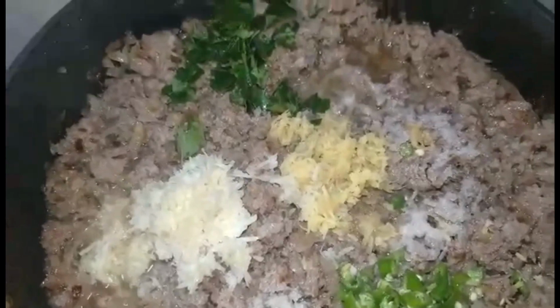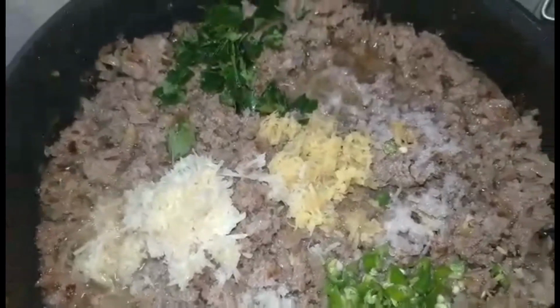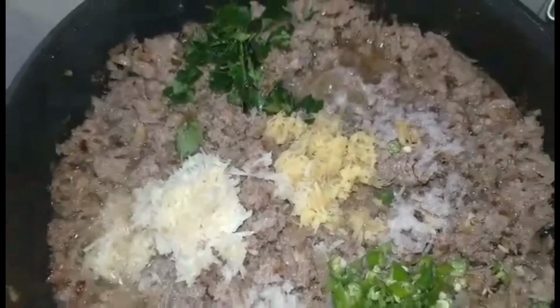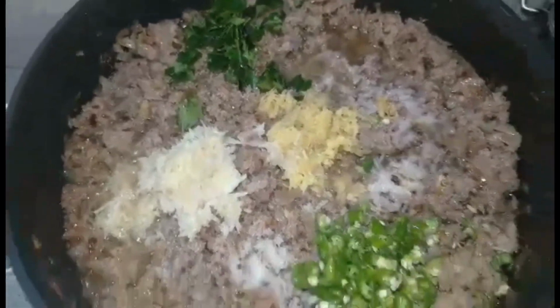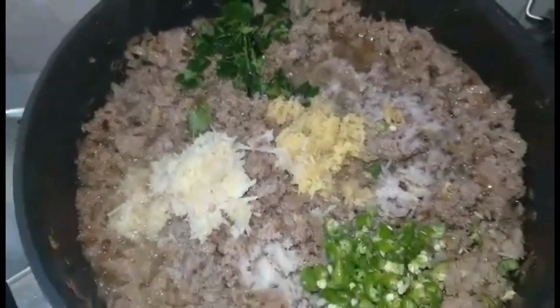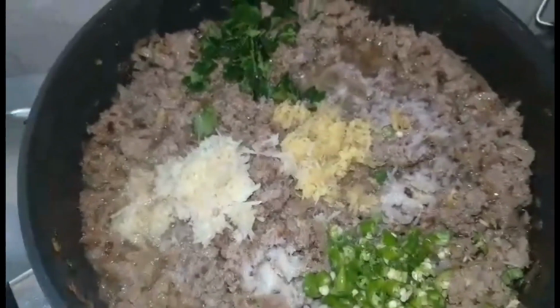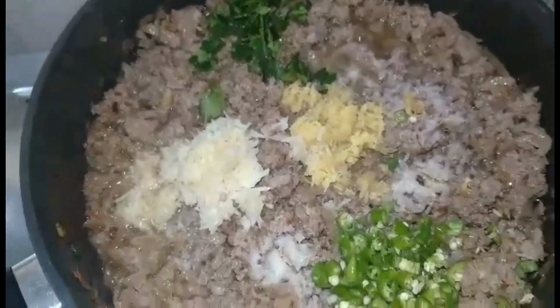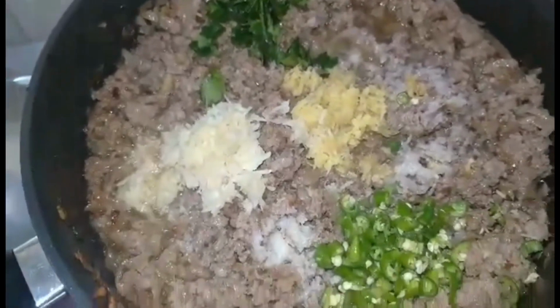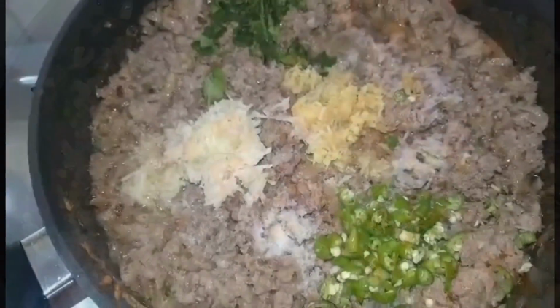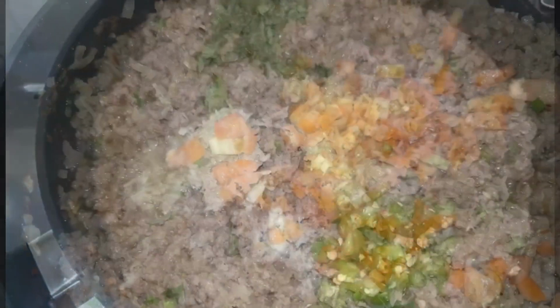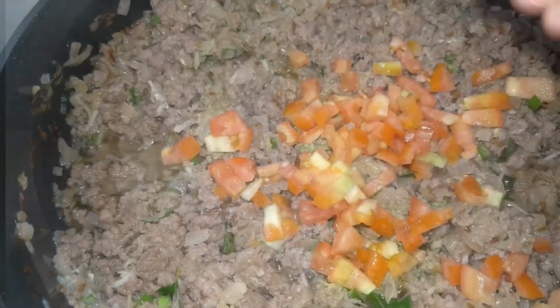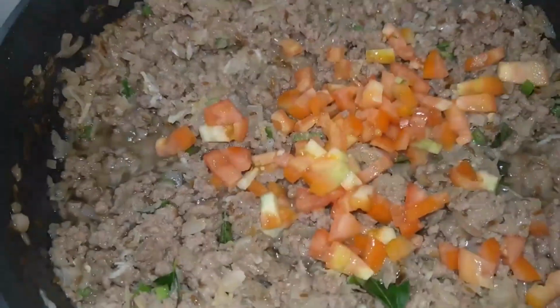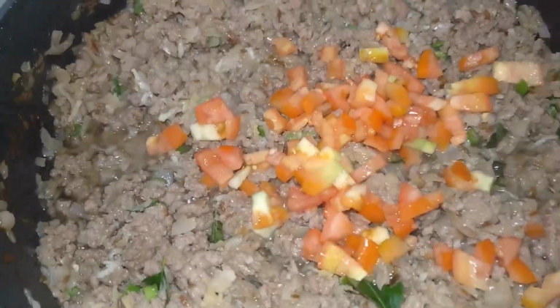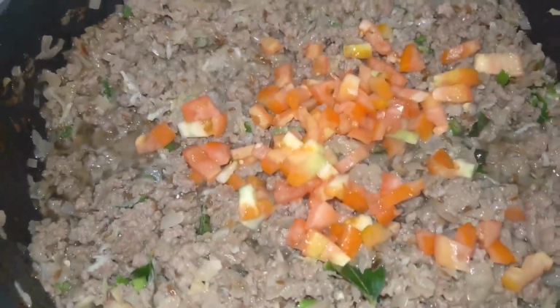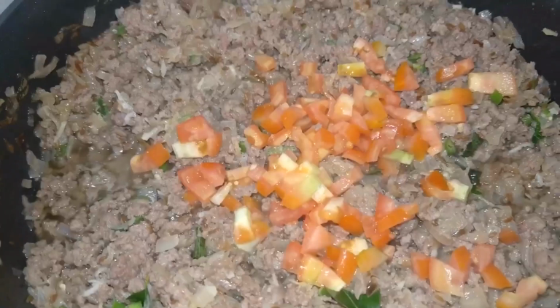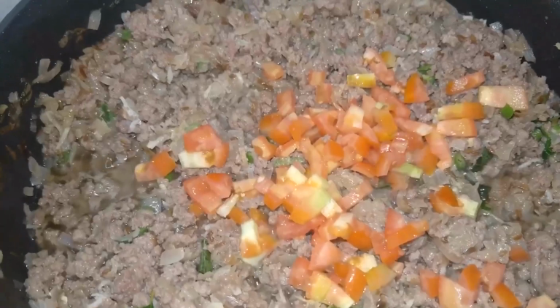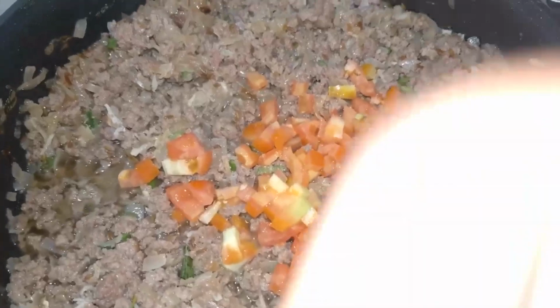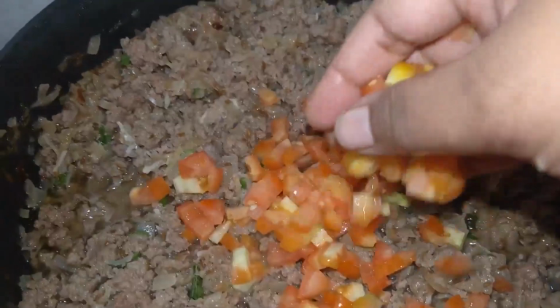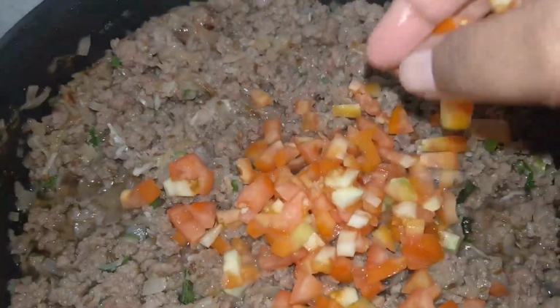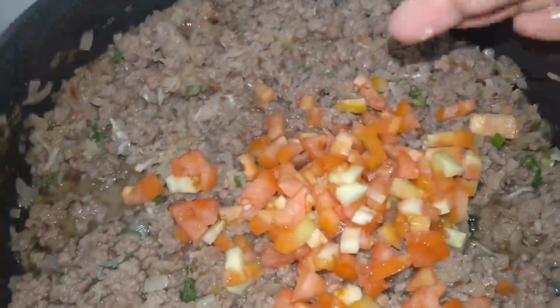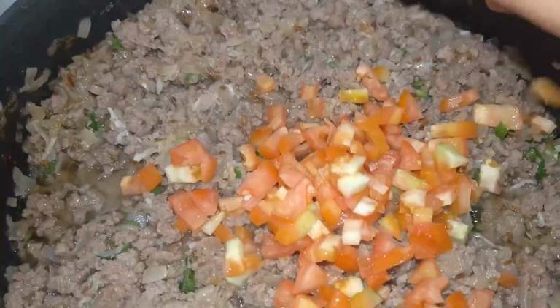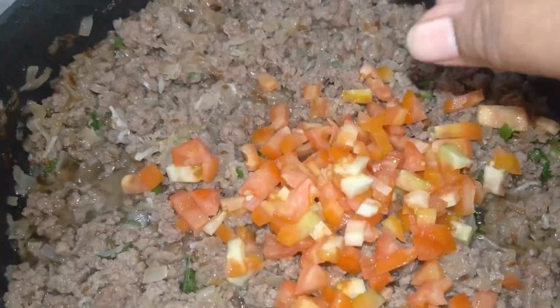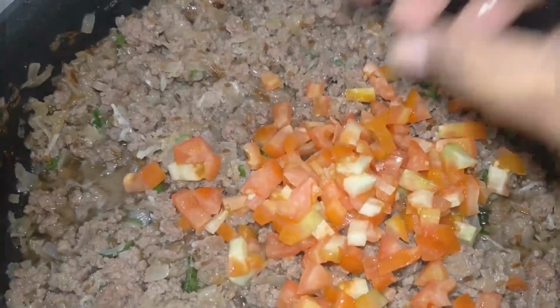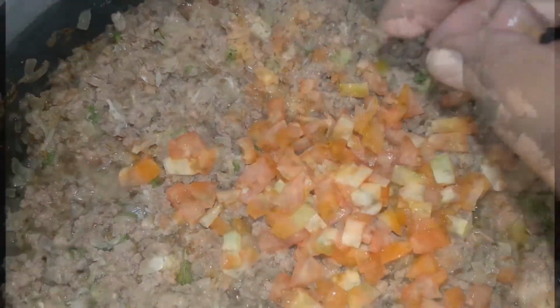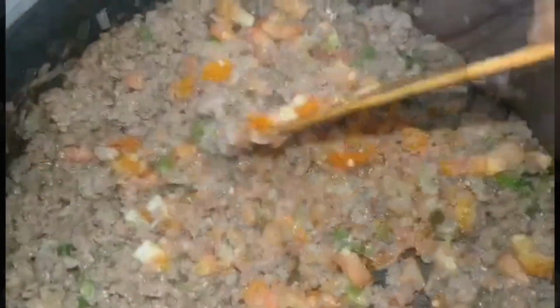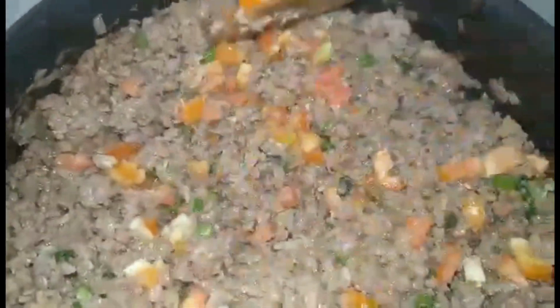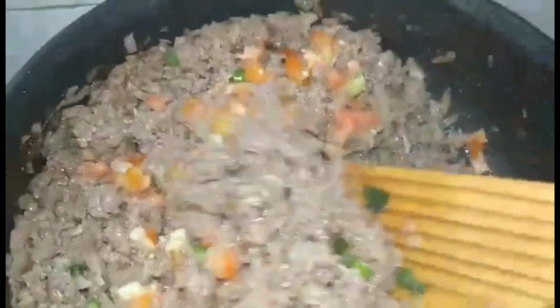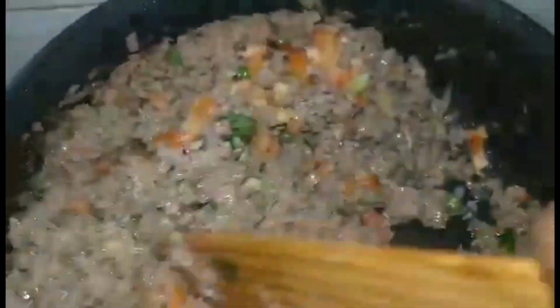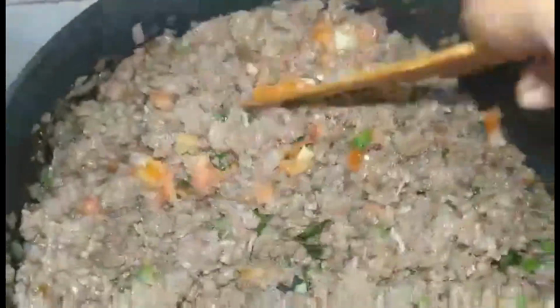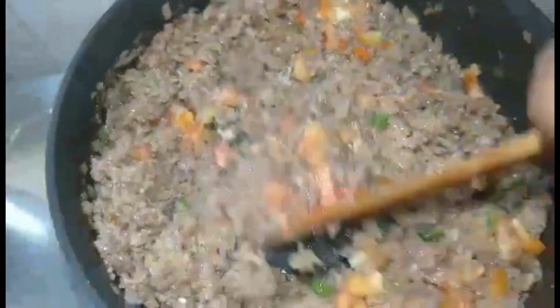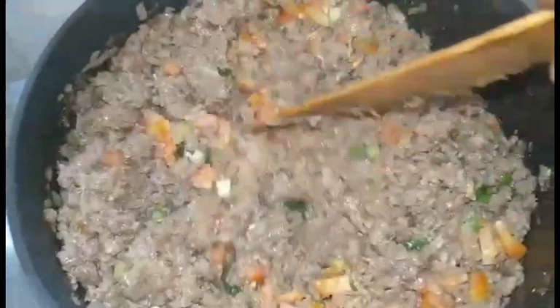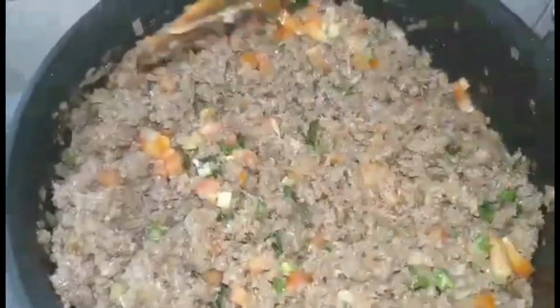After that I'm going to add around two finely chopped tomatoes and mix everything well. Then I'm going to cover it and let it cook on a very low flame for around half an hour.